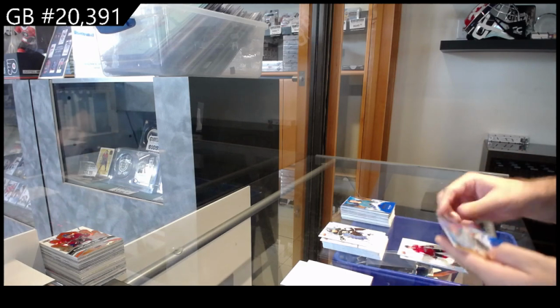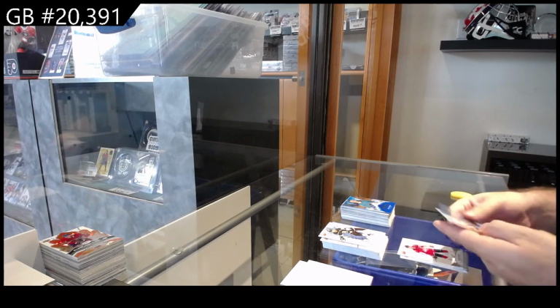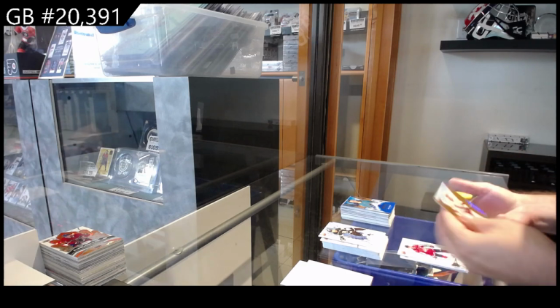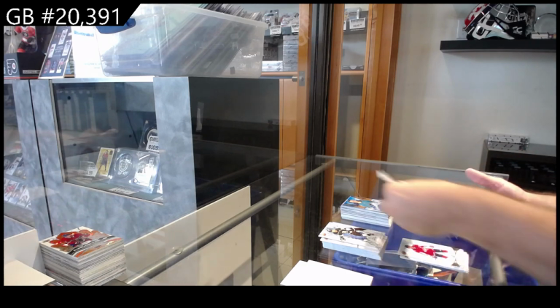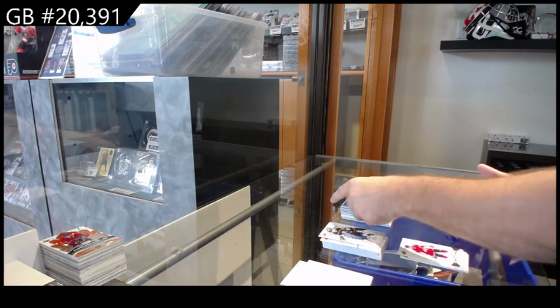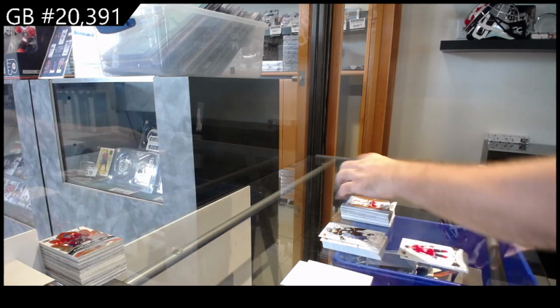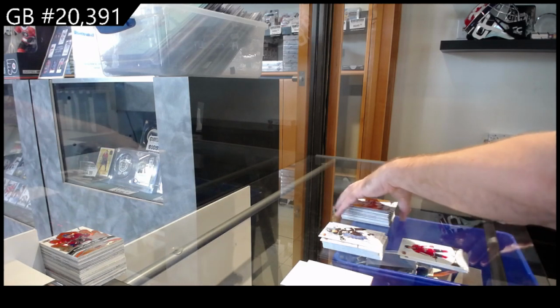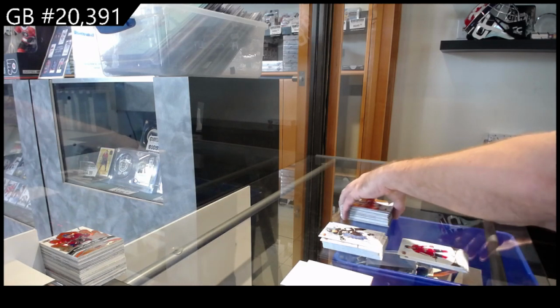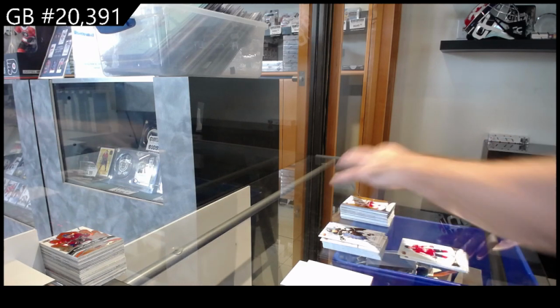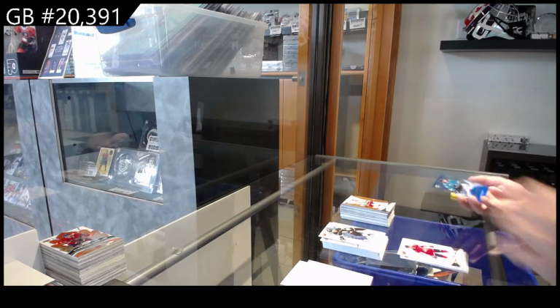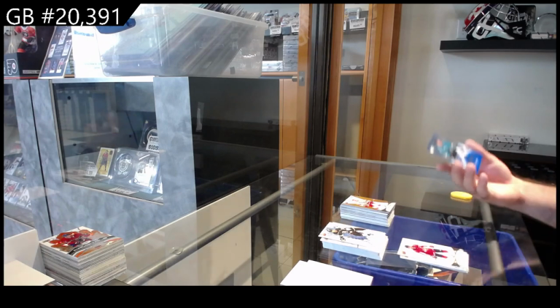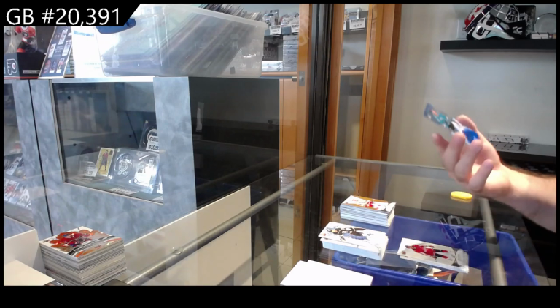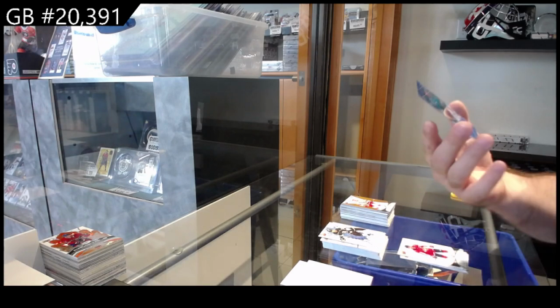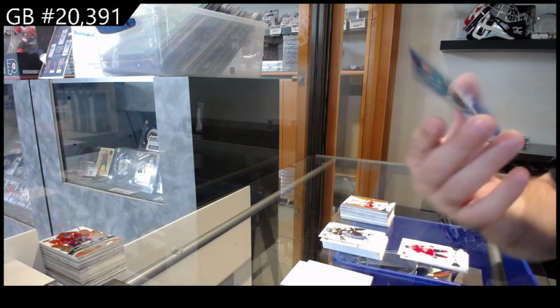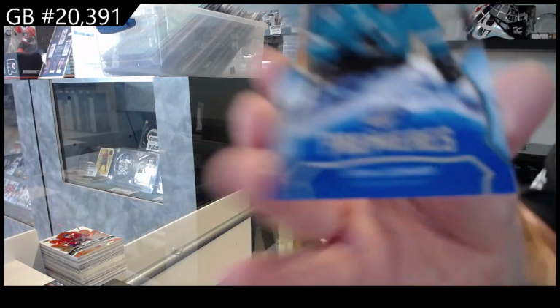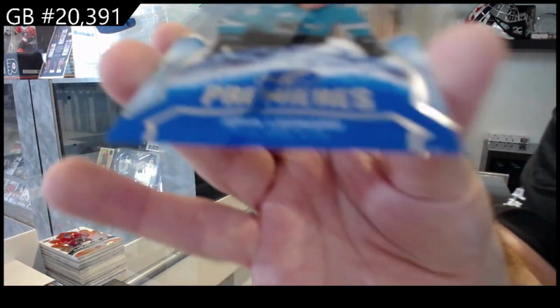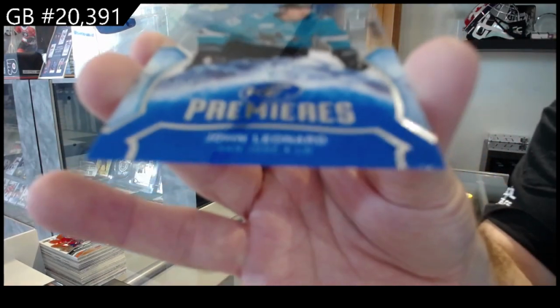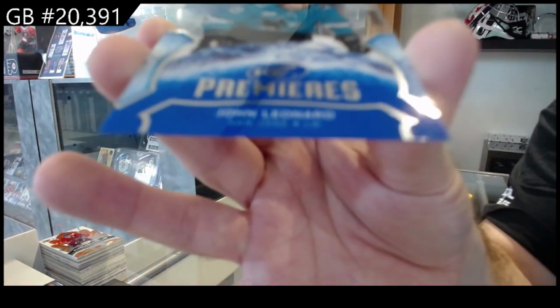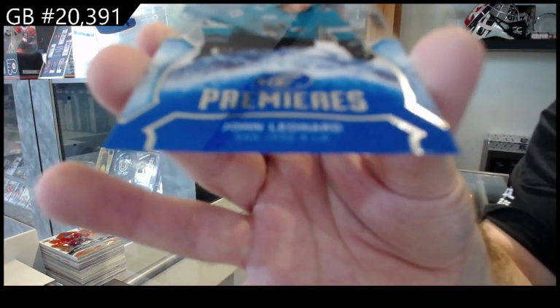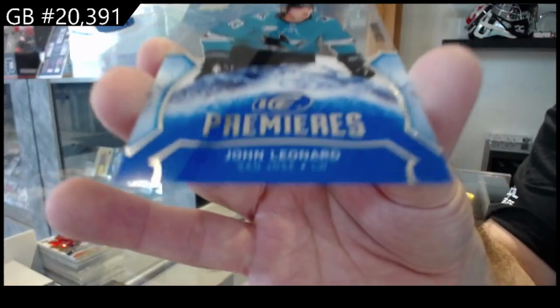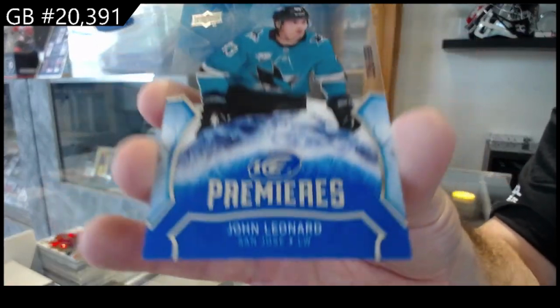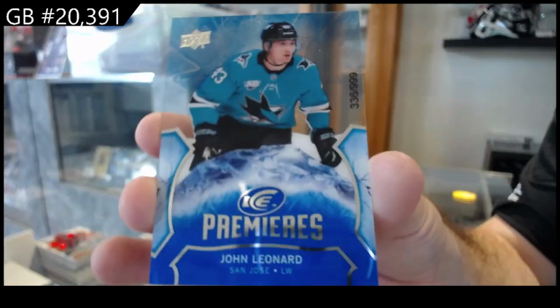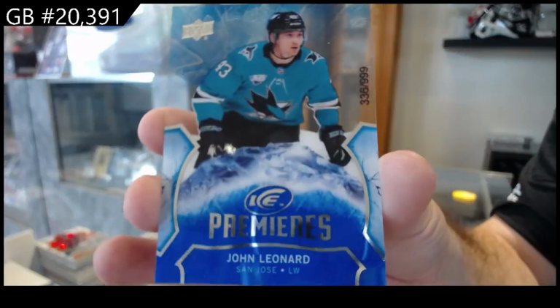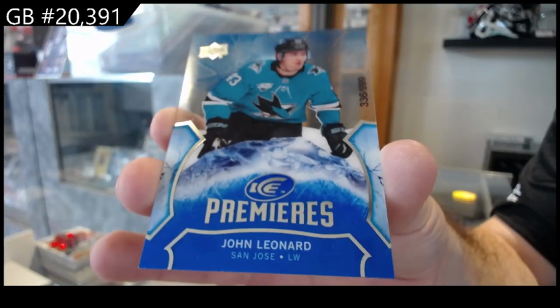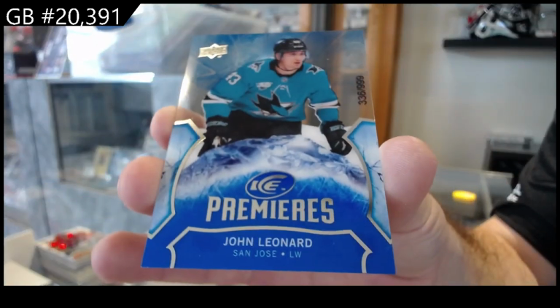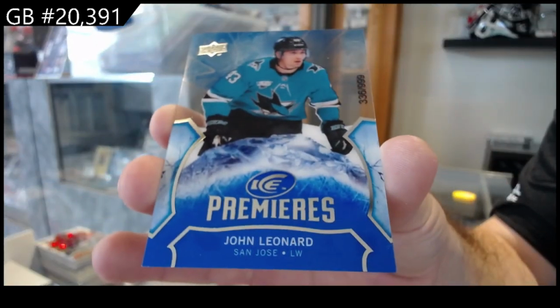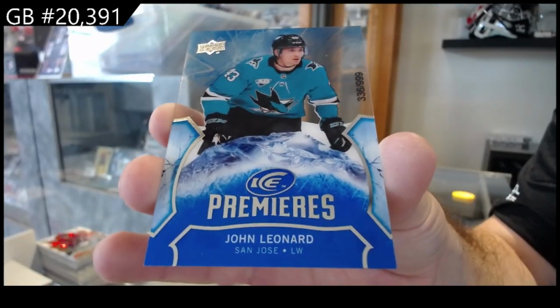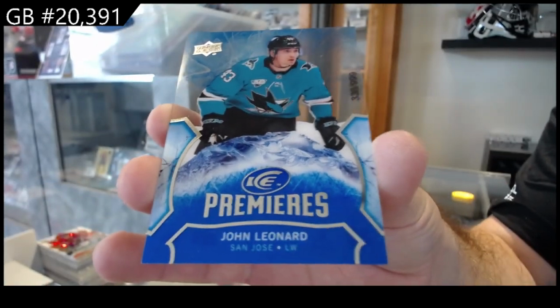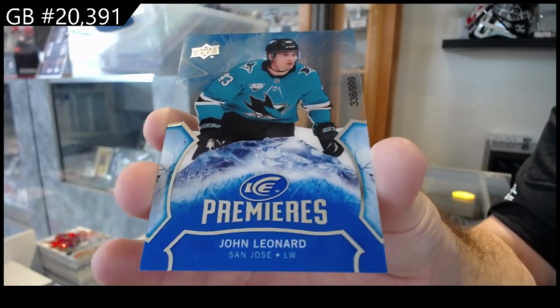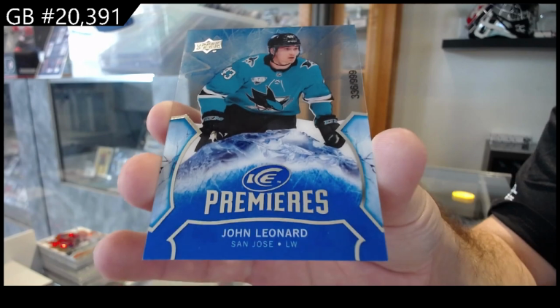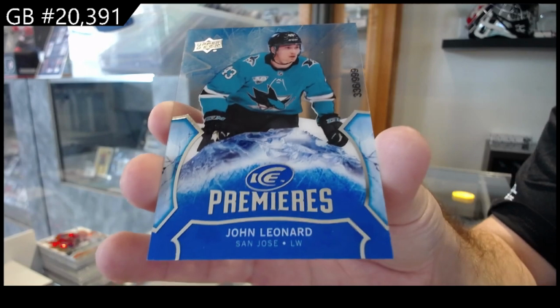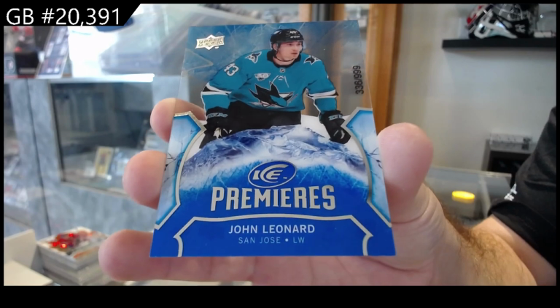We've got an orange of Tara Vinen for Carolina and a Leonard for the Sharks — $9.99. There we go.